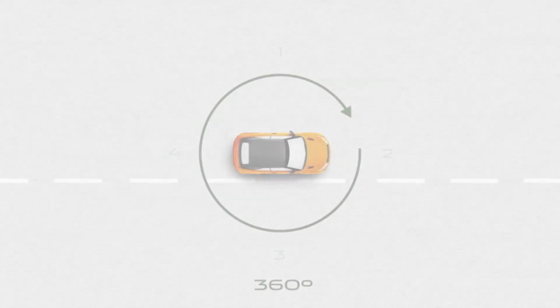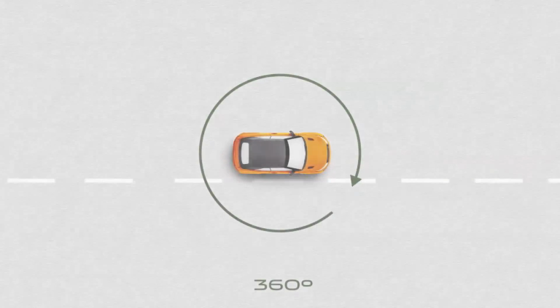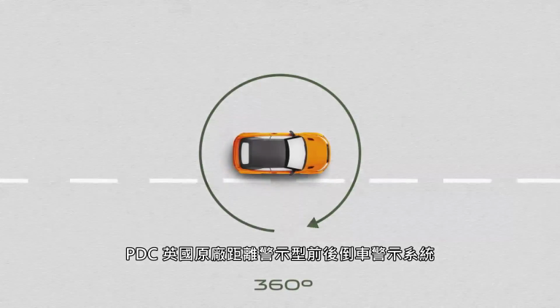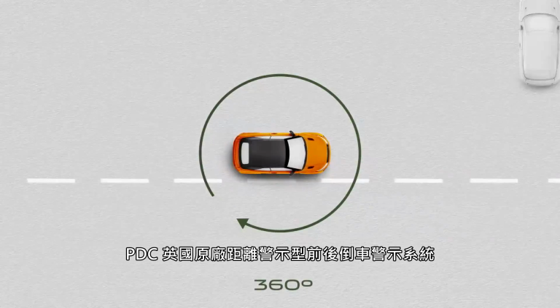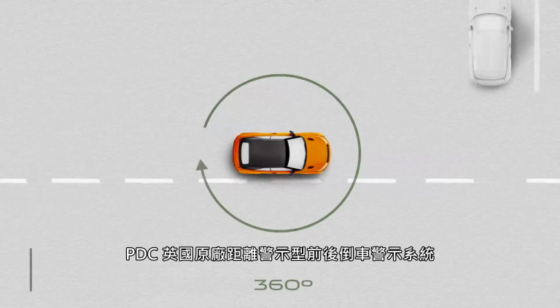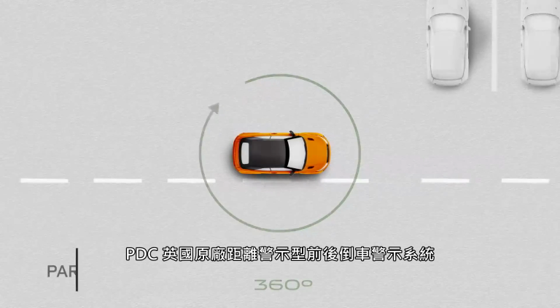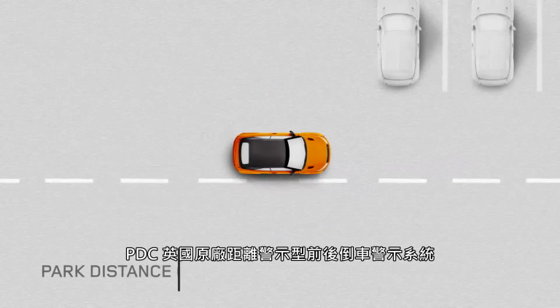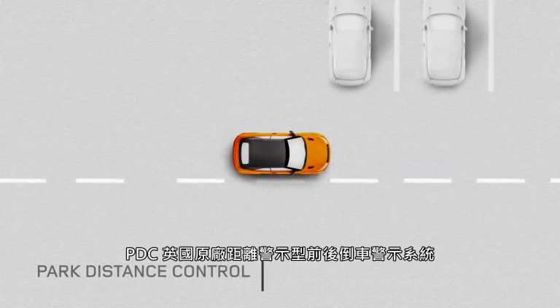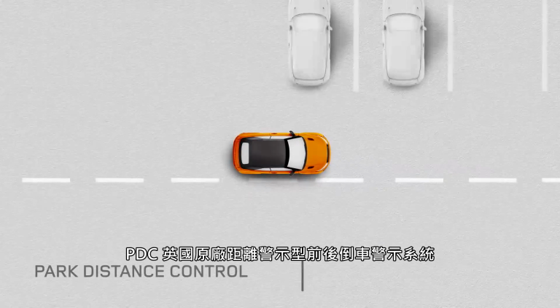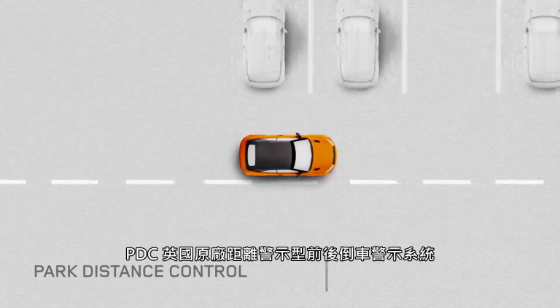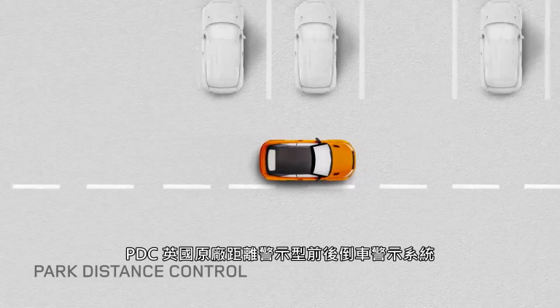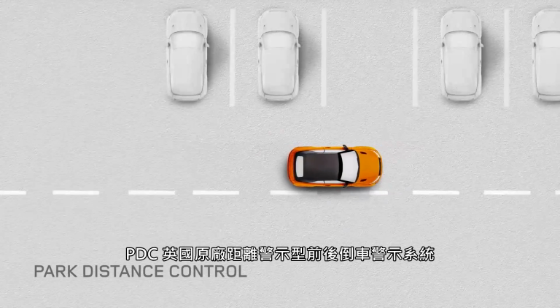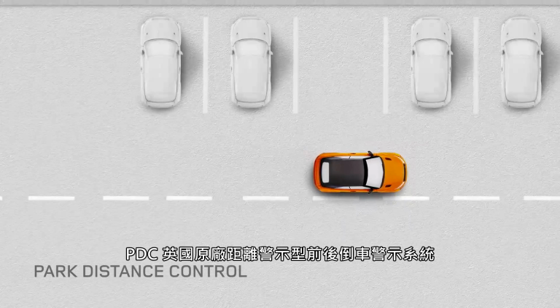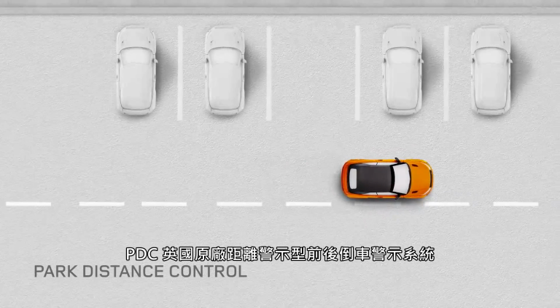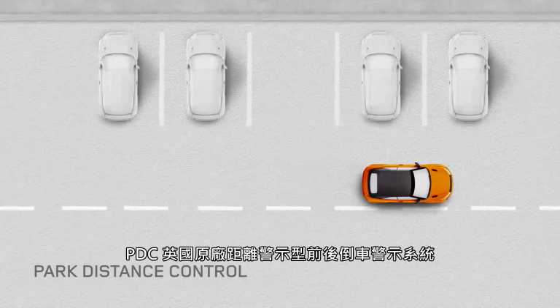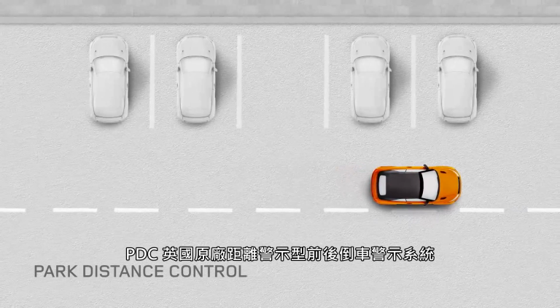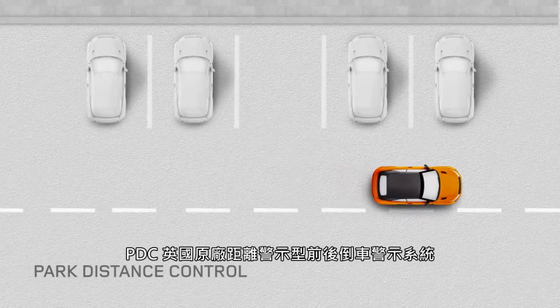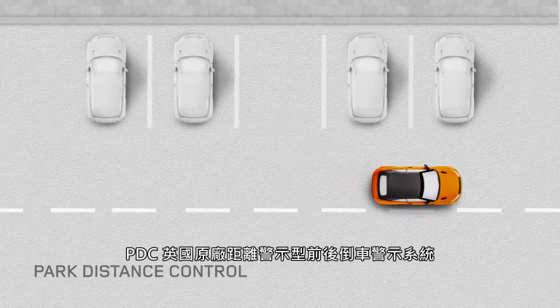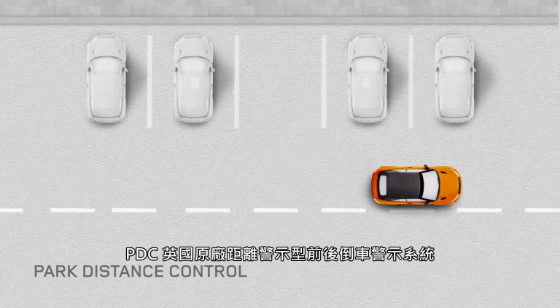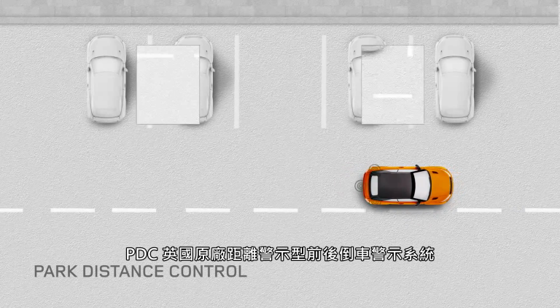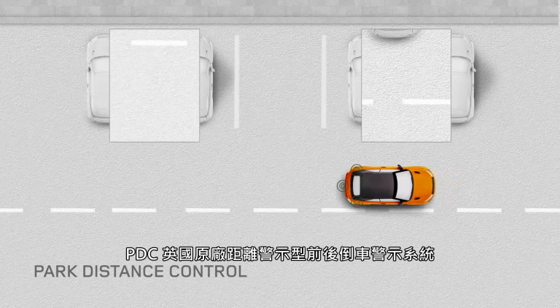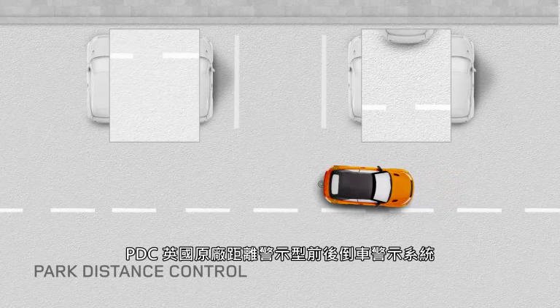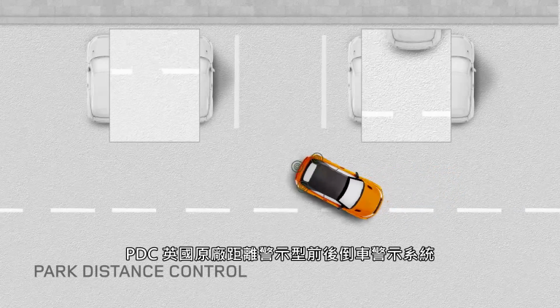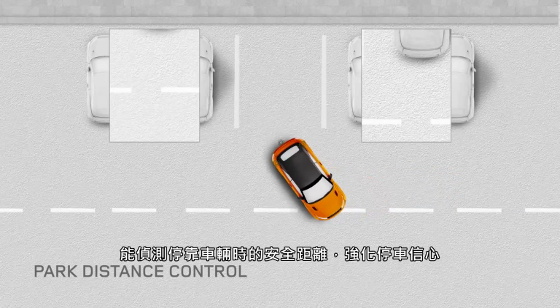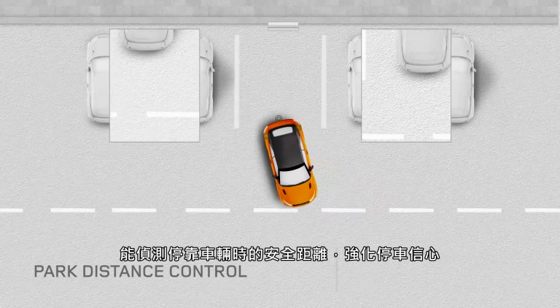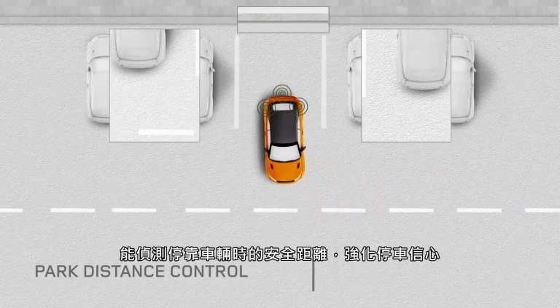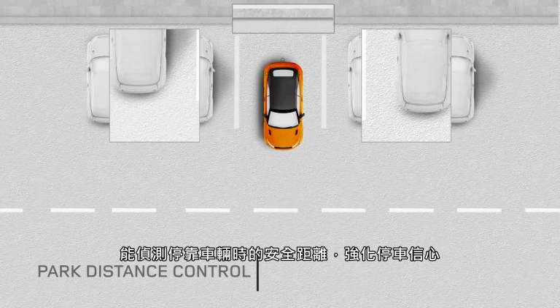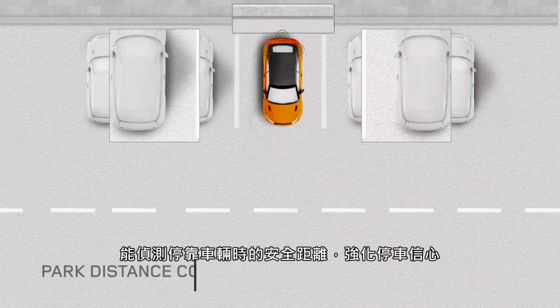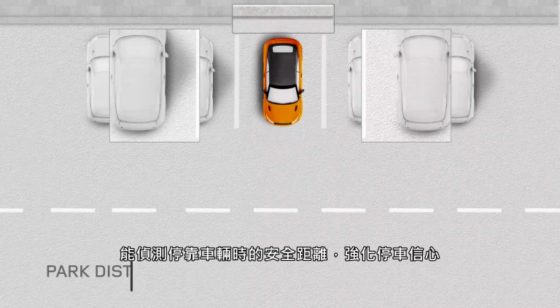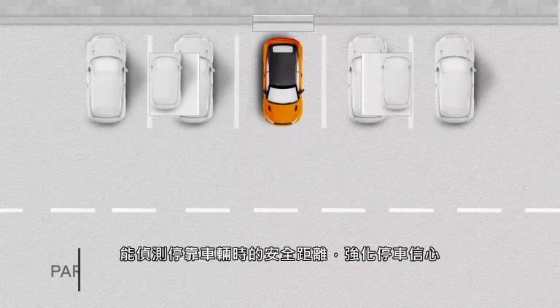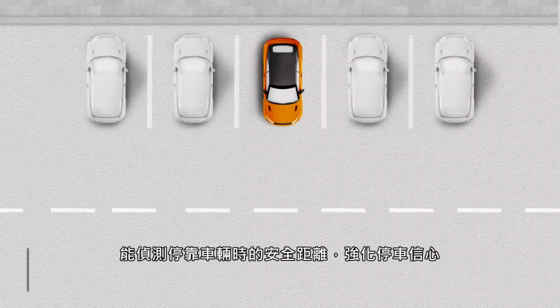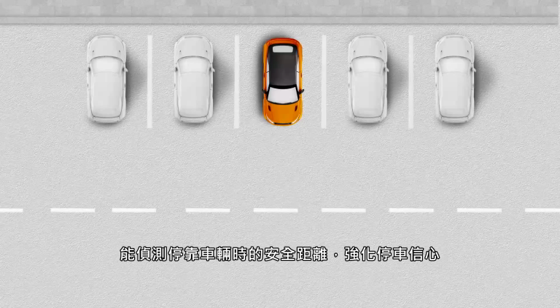The 360-degree Park Distance Control has virtual object tracking along the sides of the car, giving confidence in confined situations.